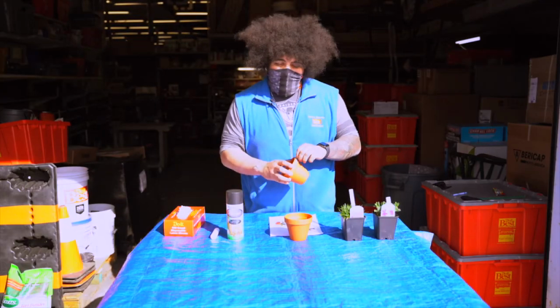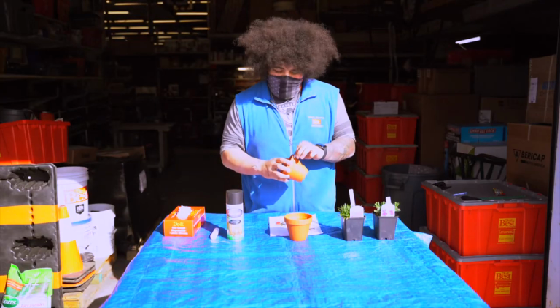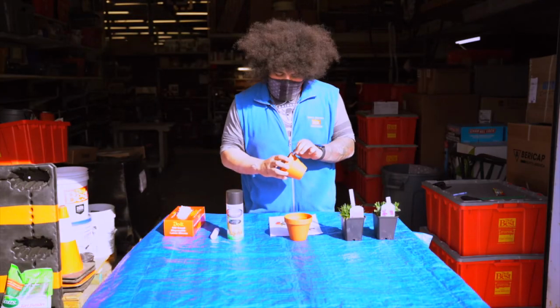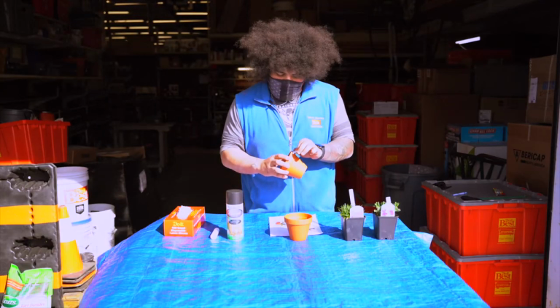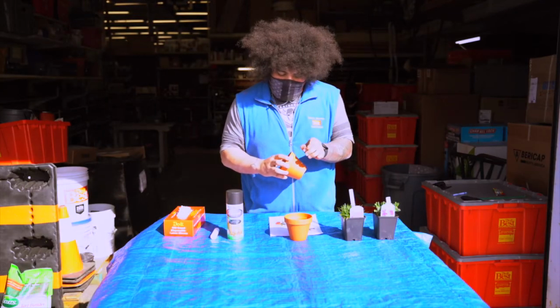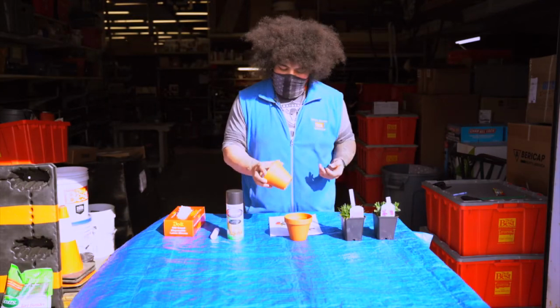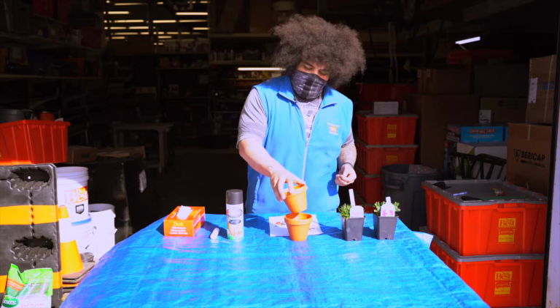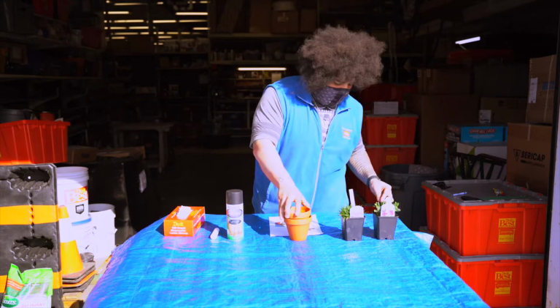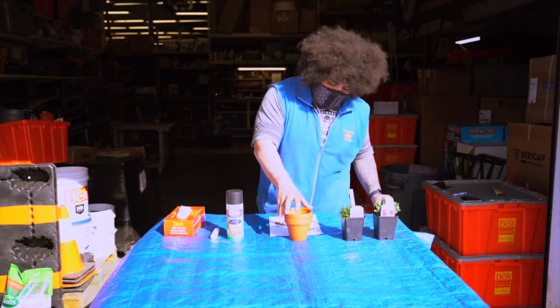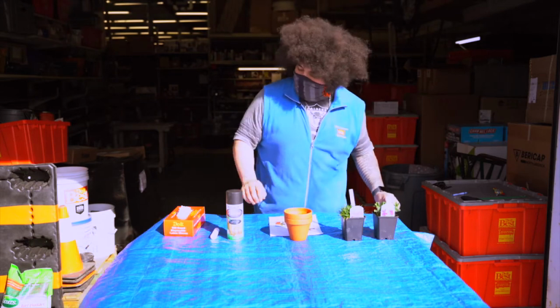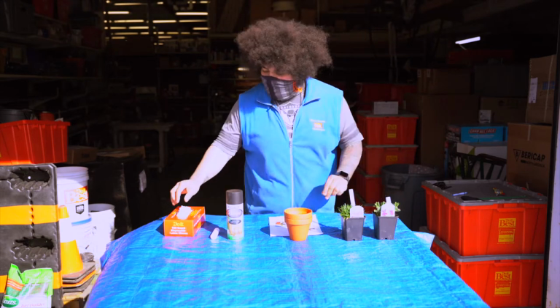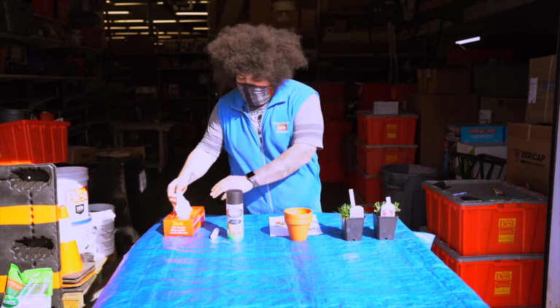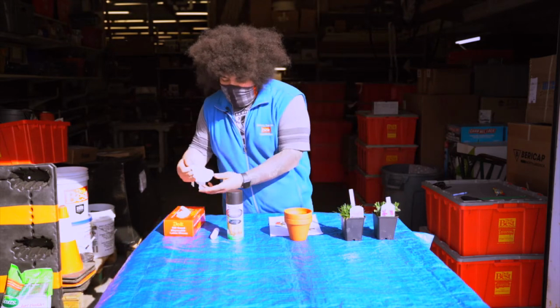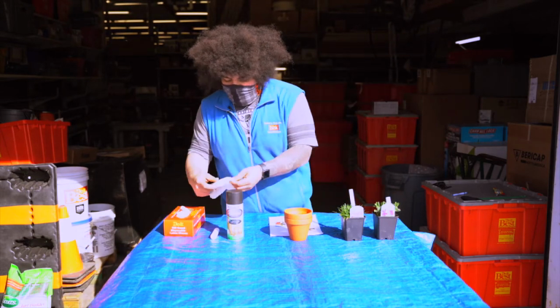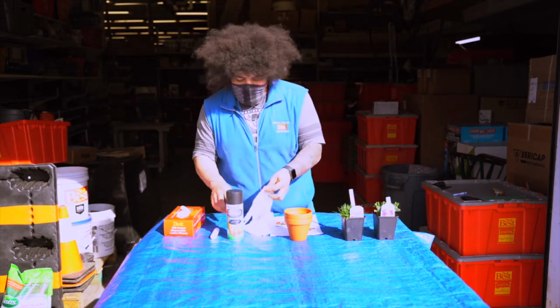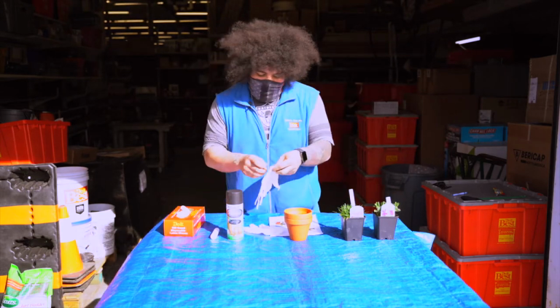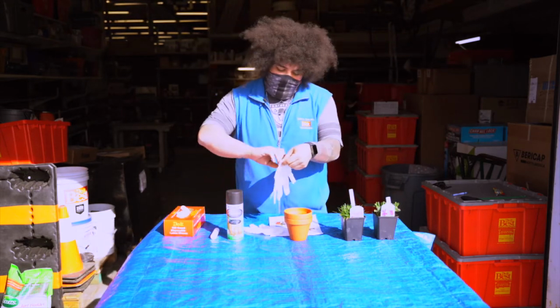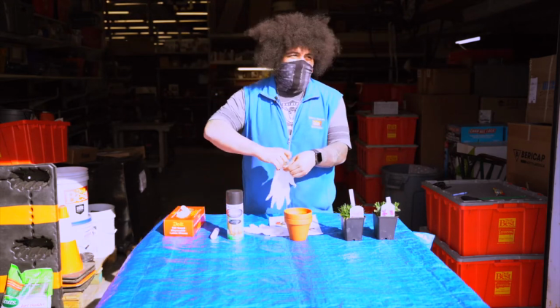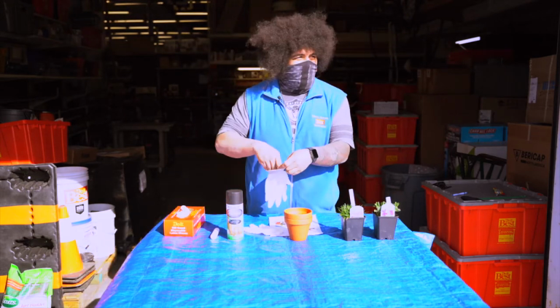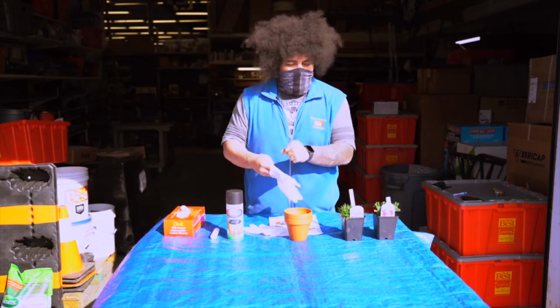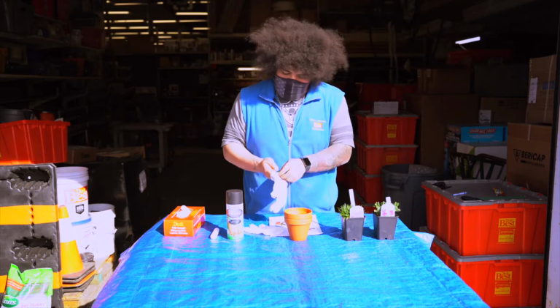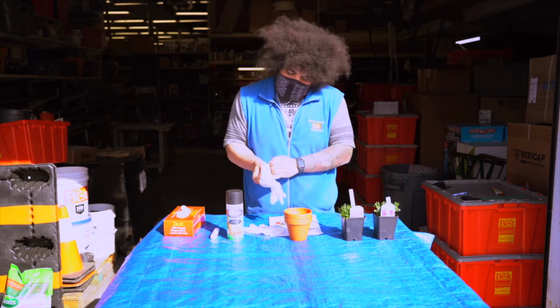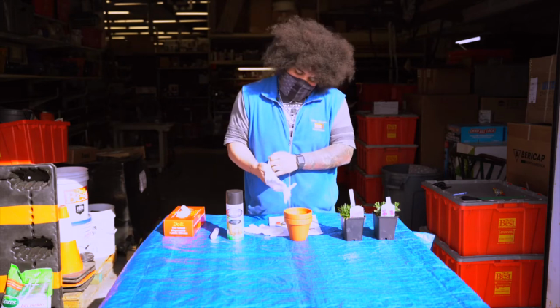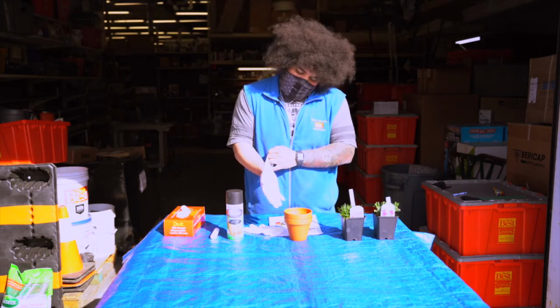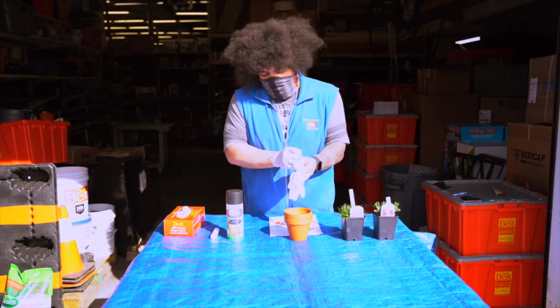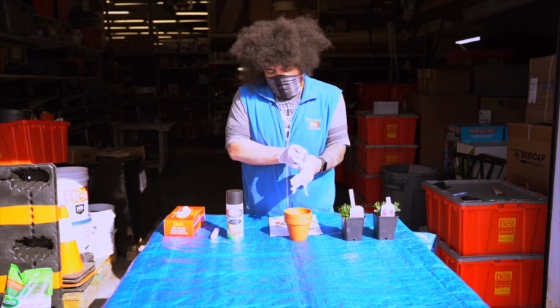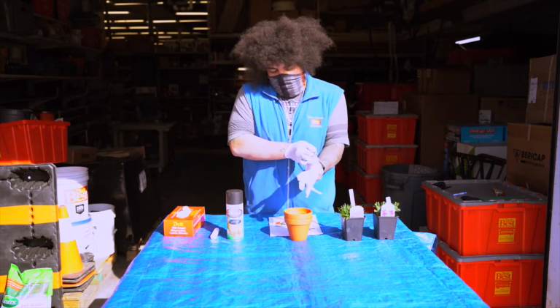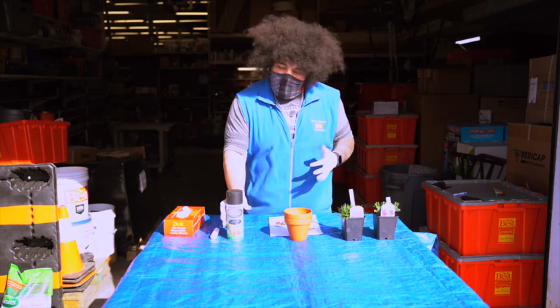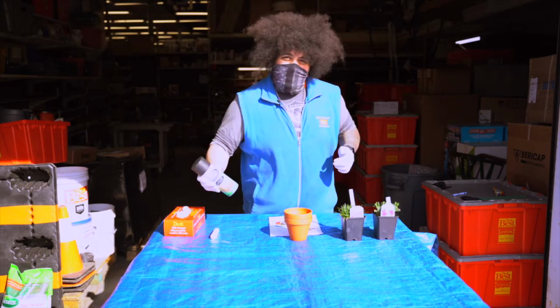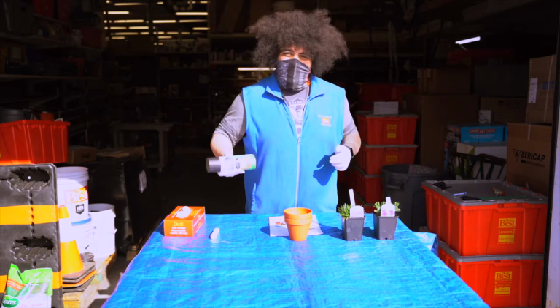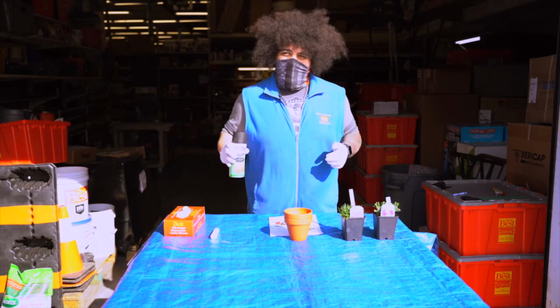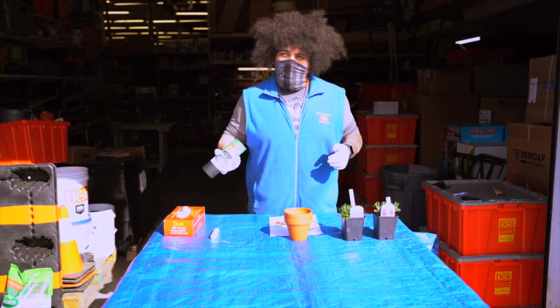Before starting, you're going to want to remove all the stickers from the clay pots. Then grab your latex gloves, put them on, and shake your rattle can.